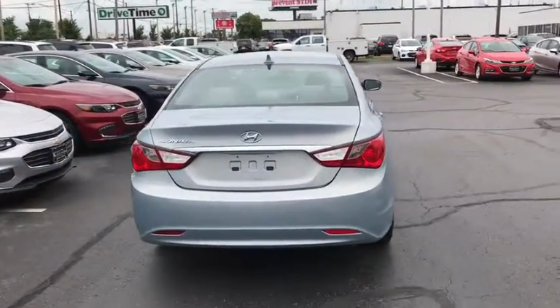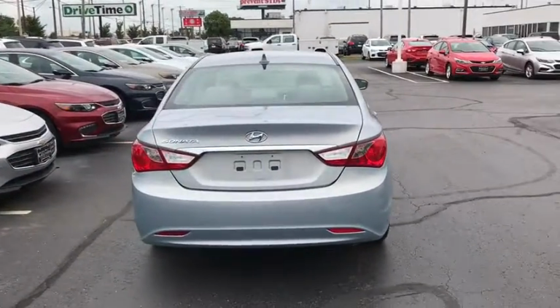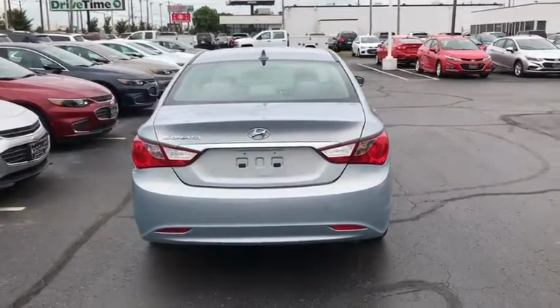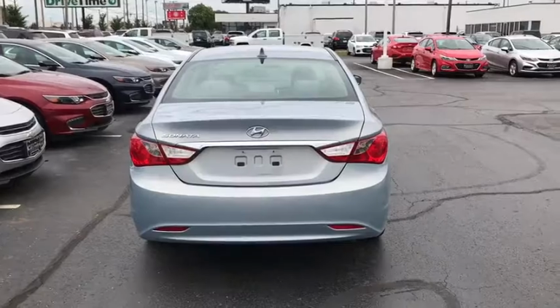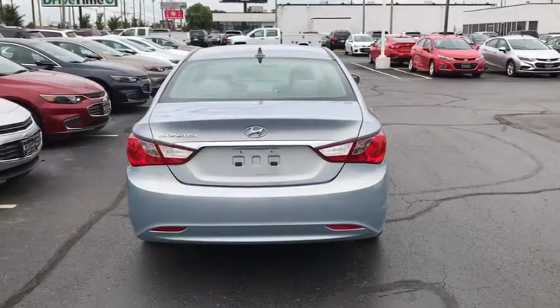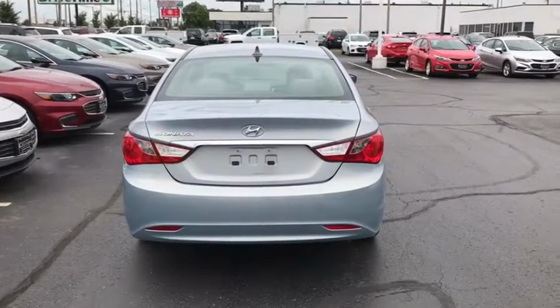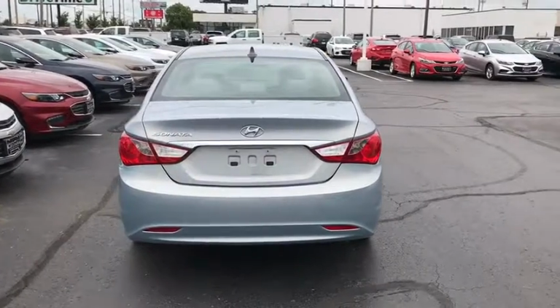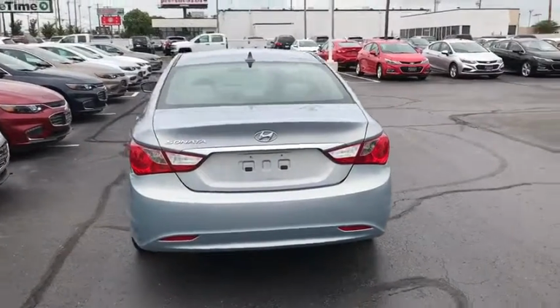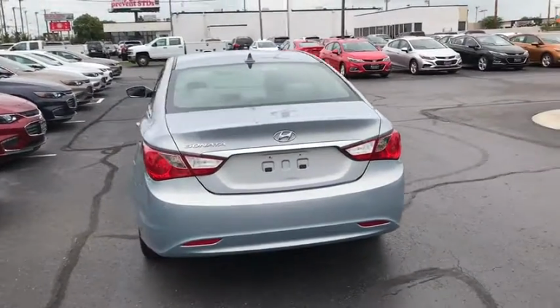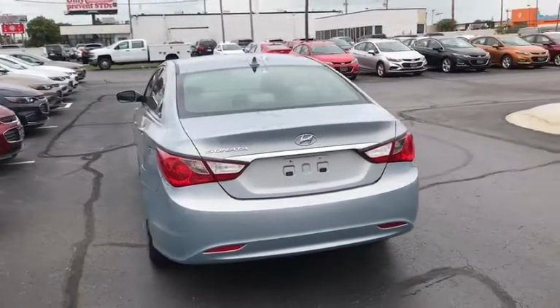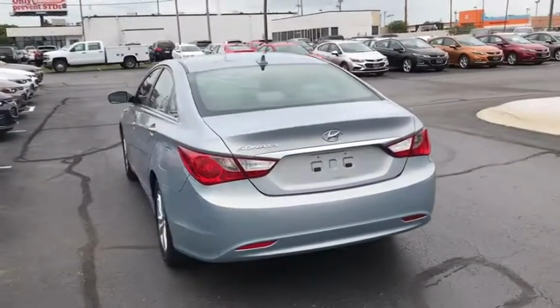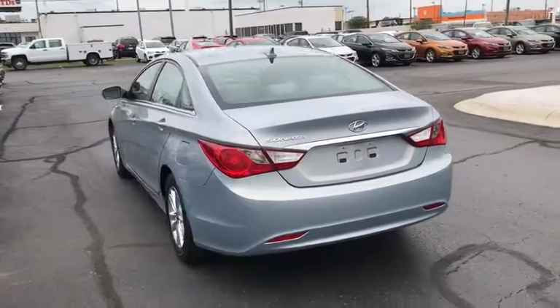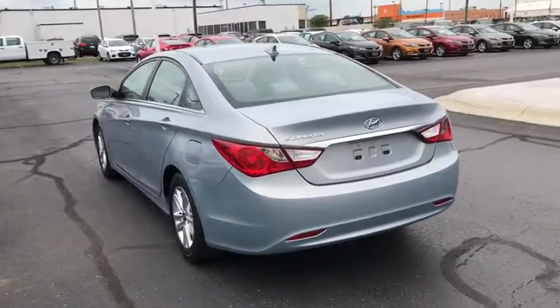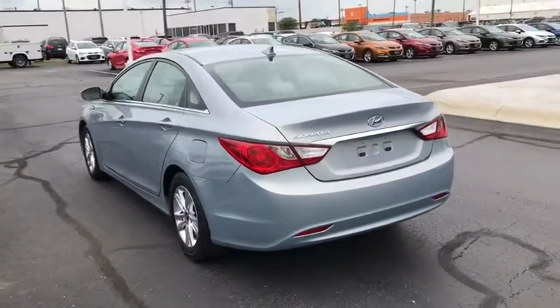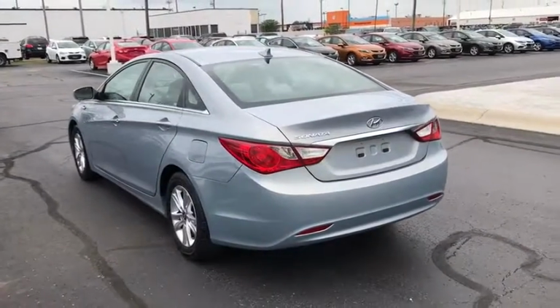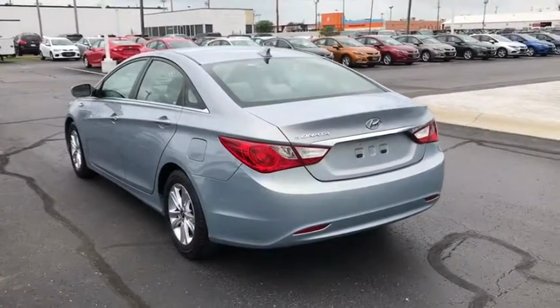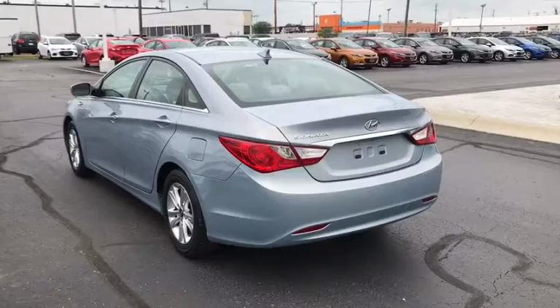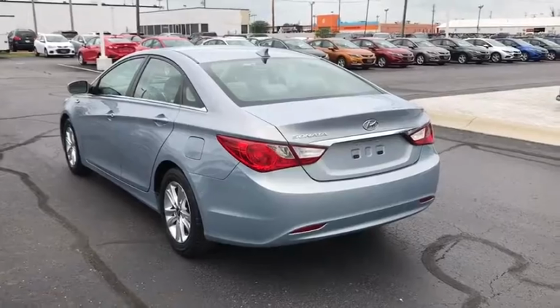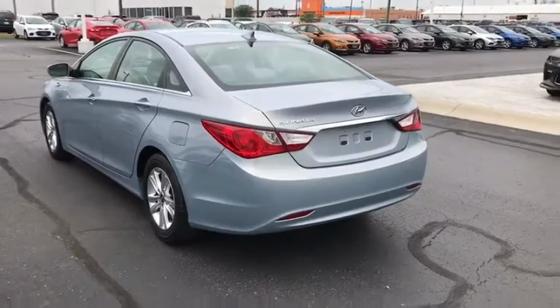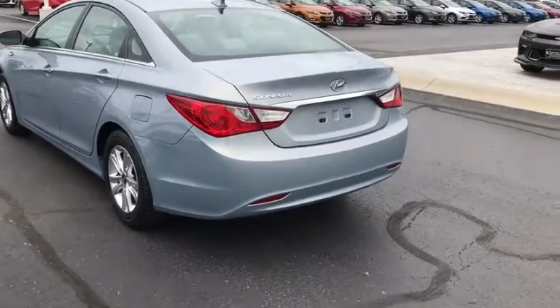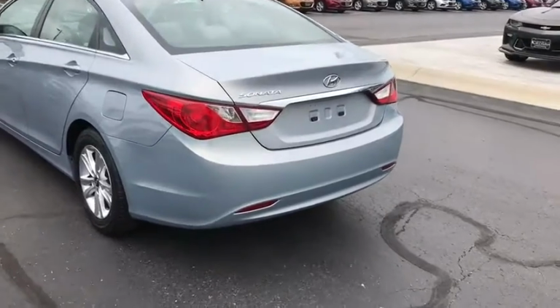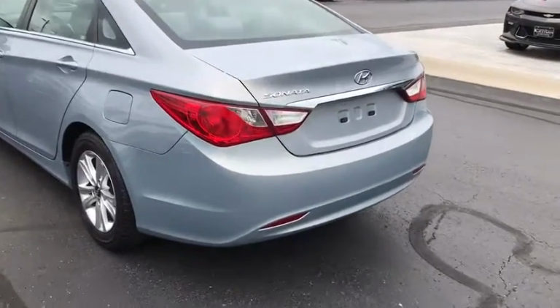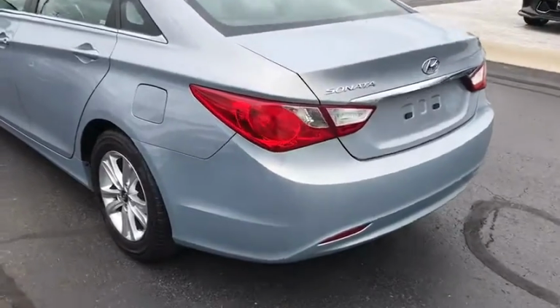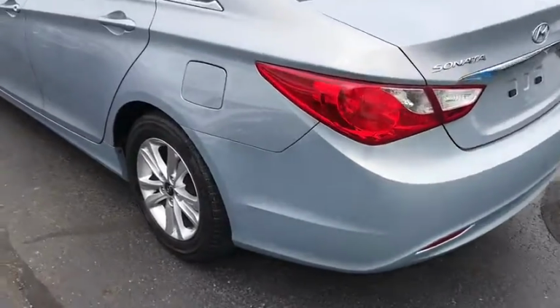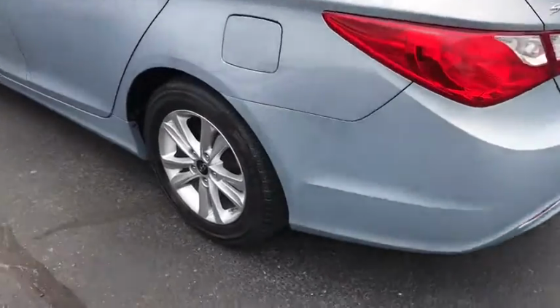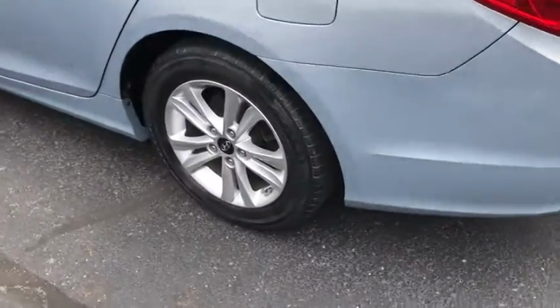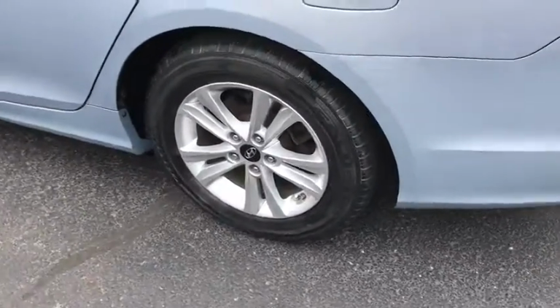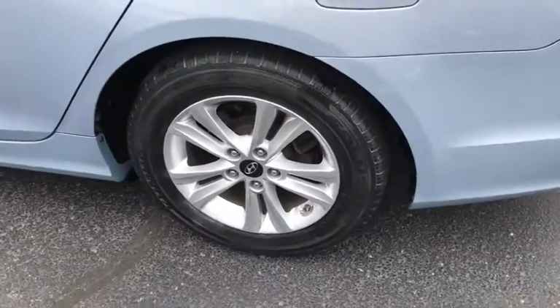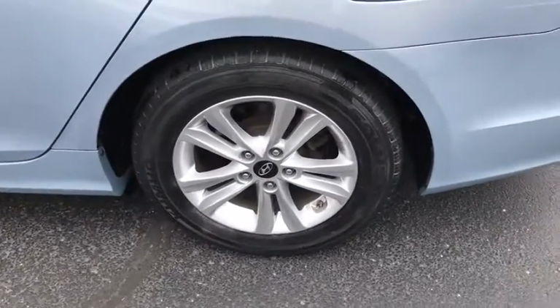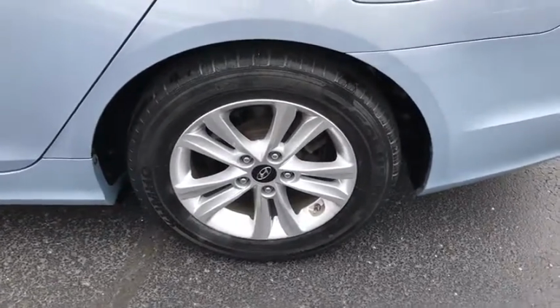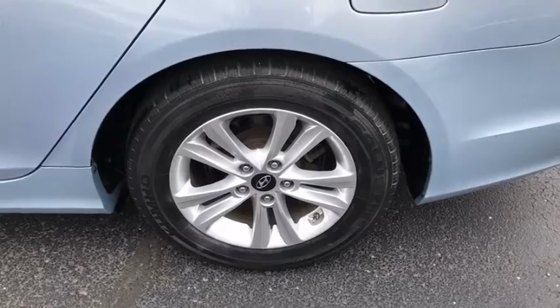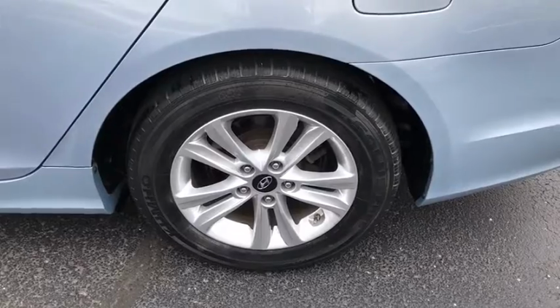XM satellite radio, traction control, dual airbags, power steering, cruise control, four-wheel disc brakes, center armrest, AM FM CD, MP3 radio, security system.